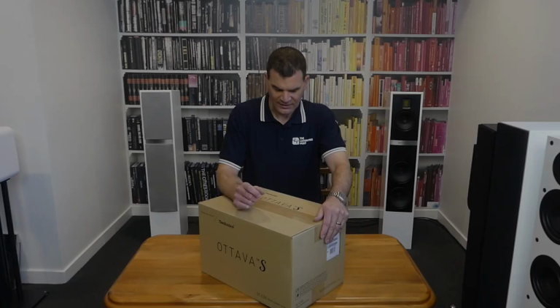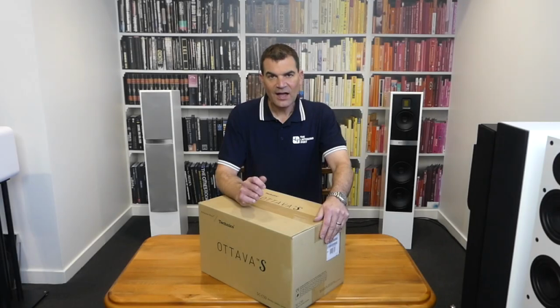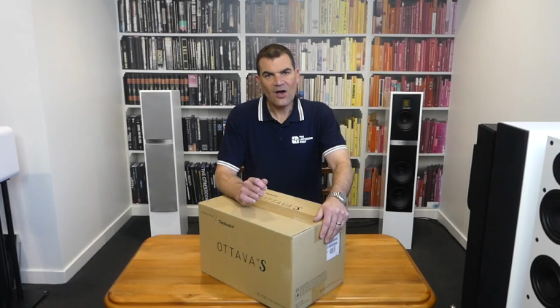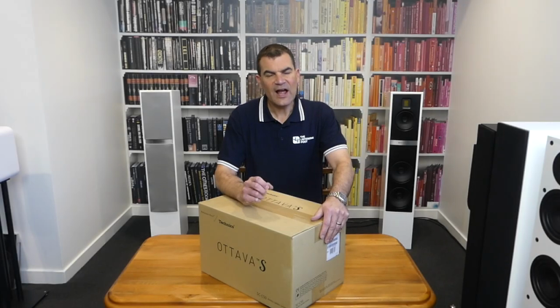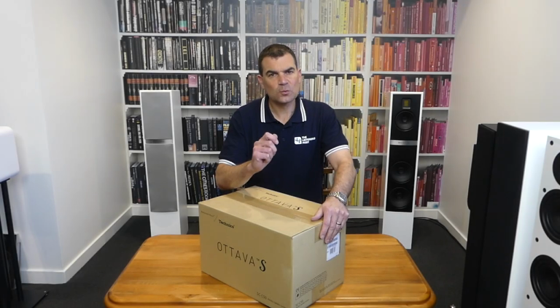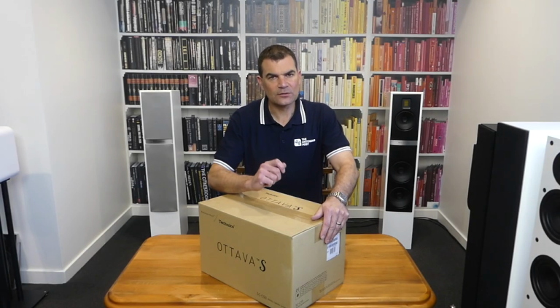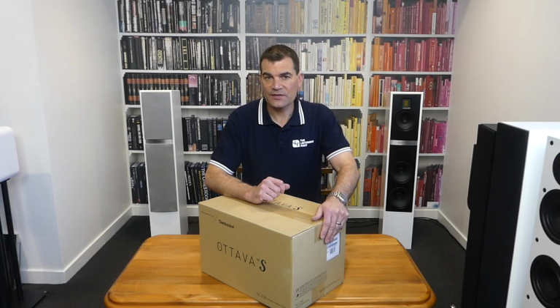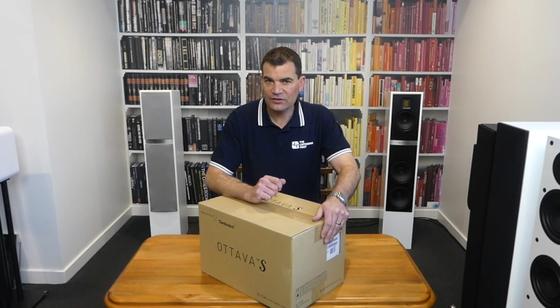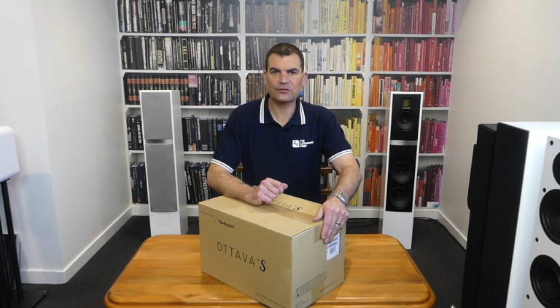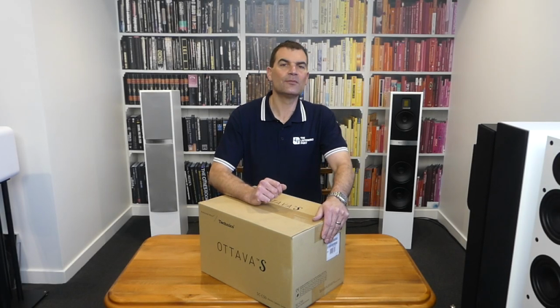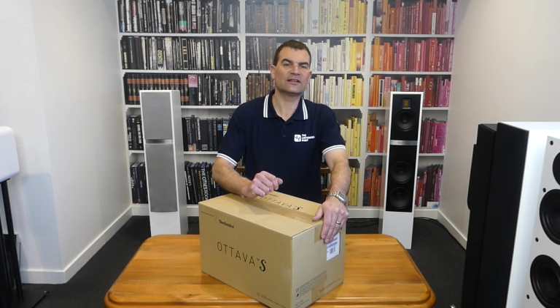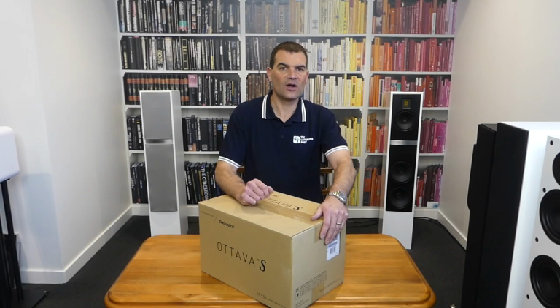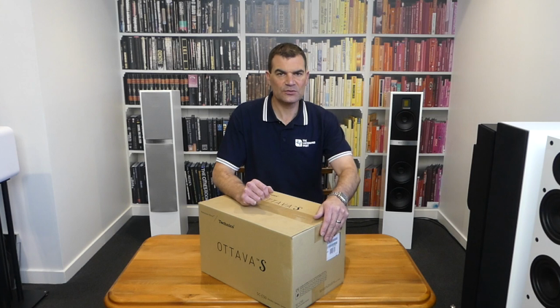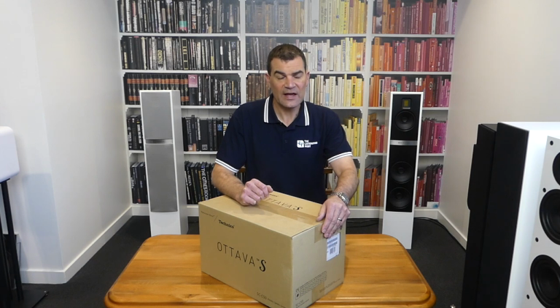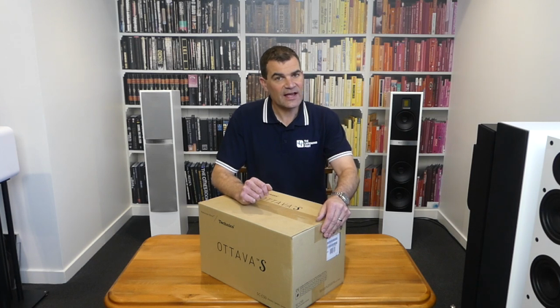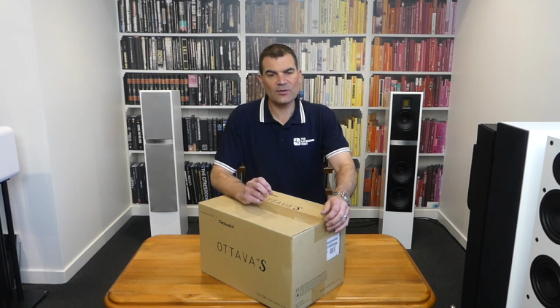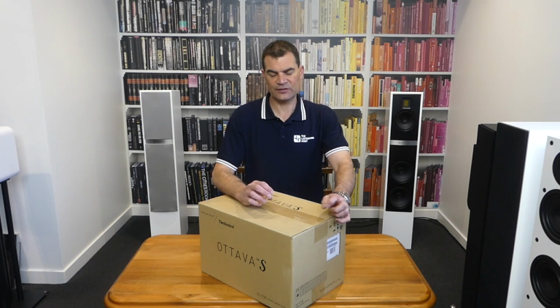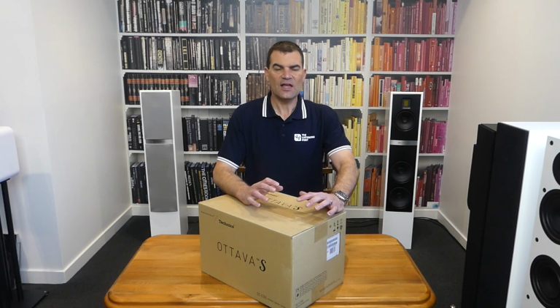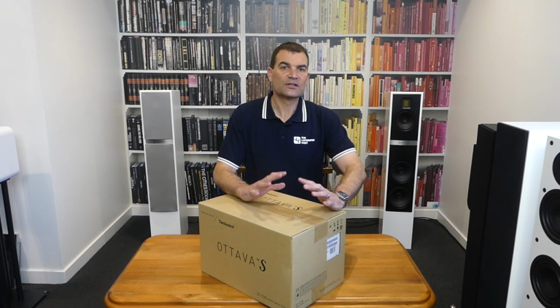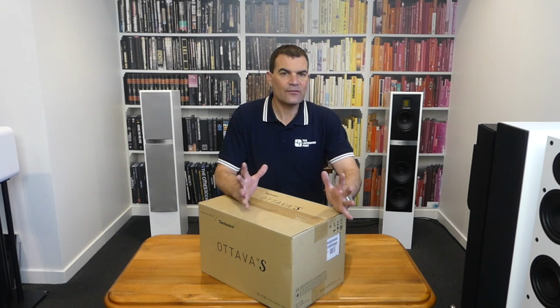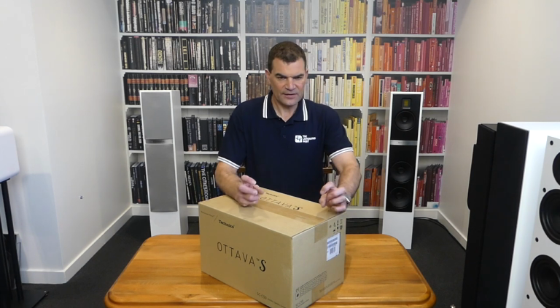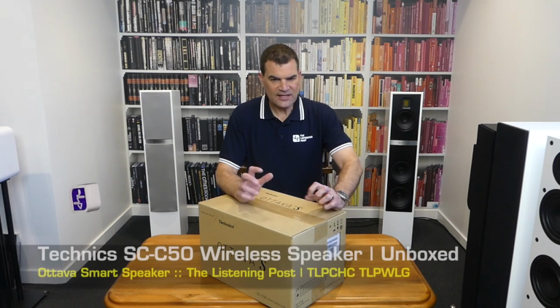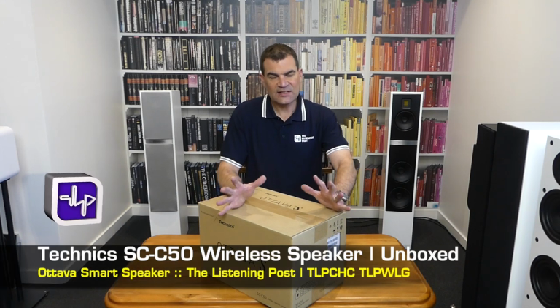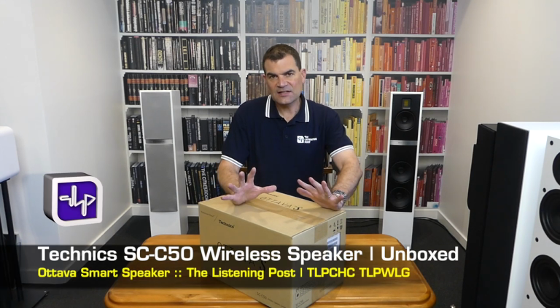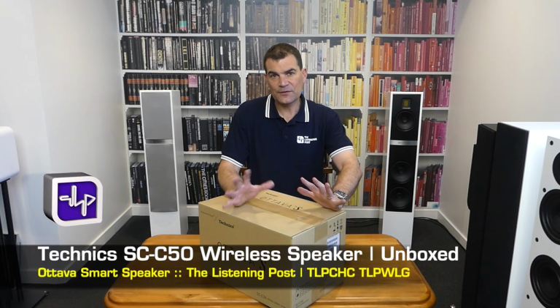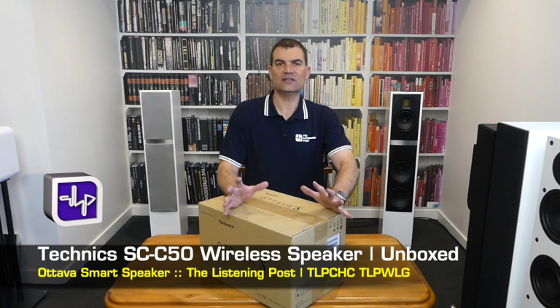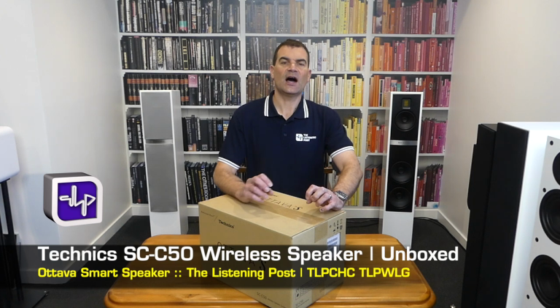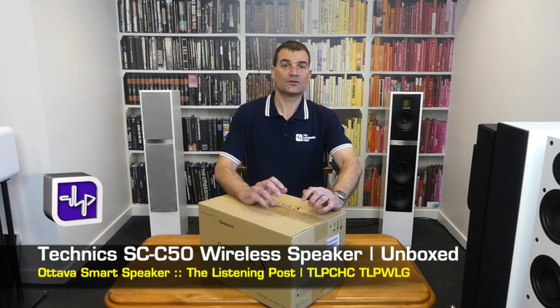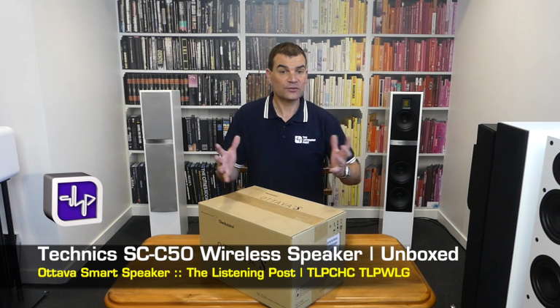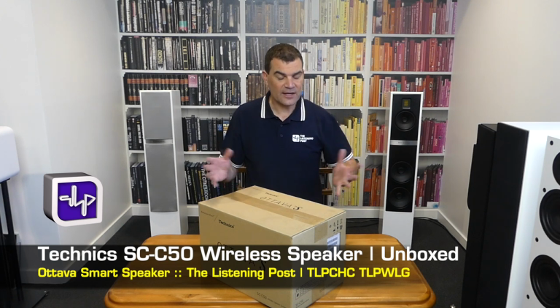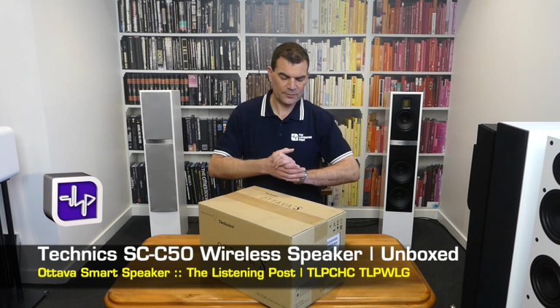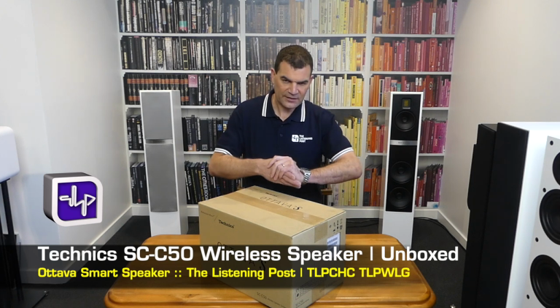Hello and welcome to the Listening Post's unboxing channel on YouTube. Today I'm unboxing the Octava SCC50 single speaker from Technics.